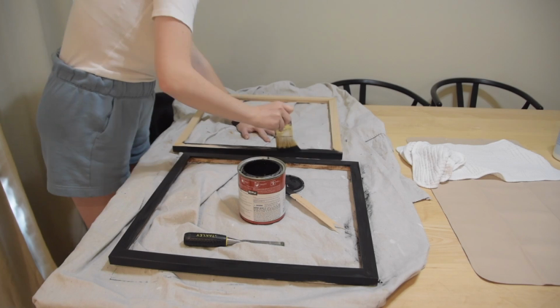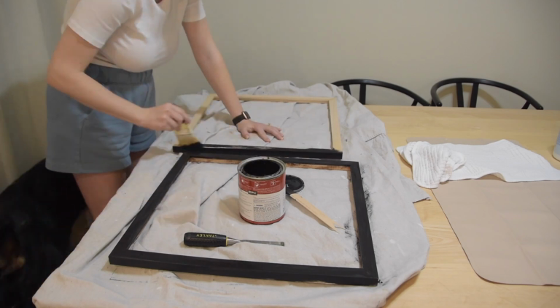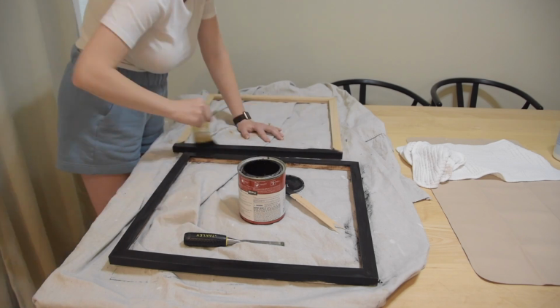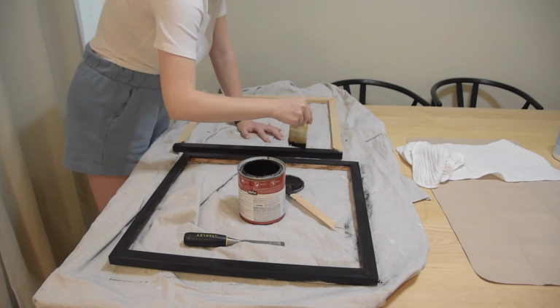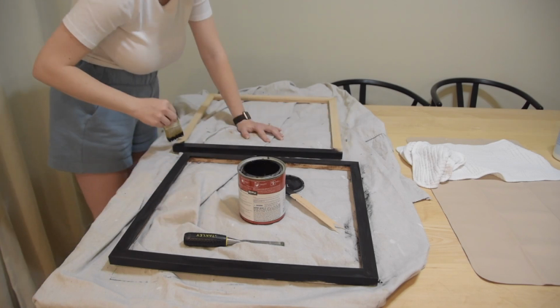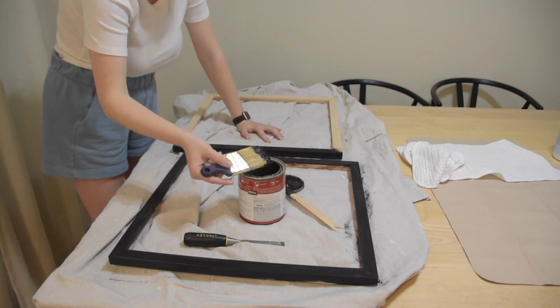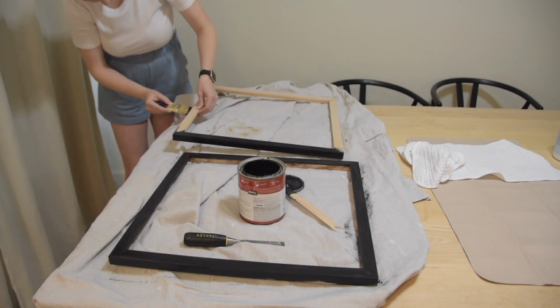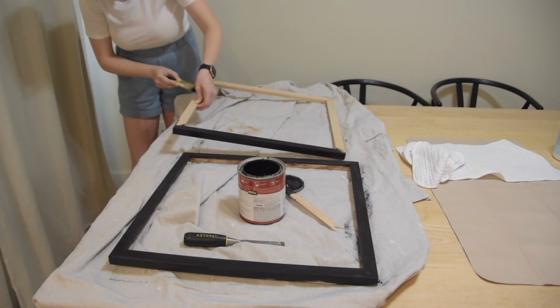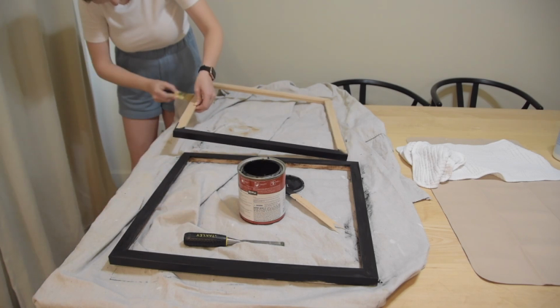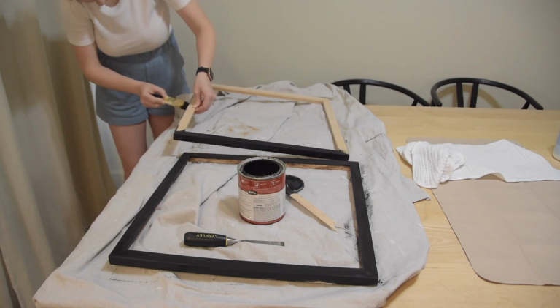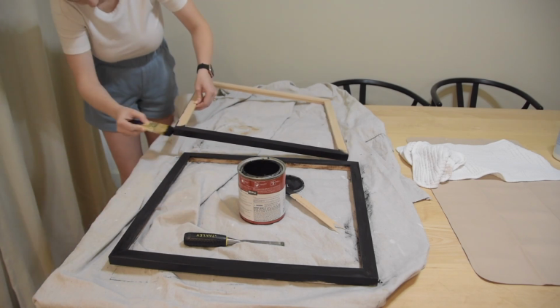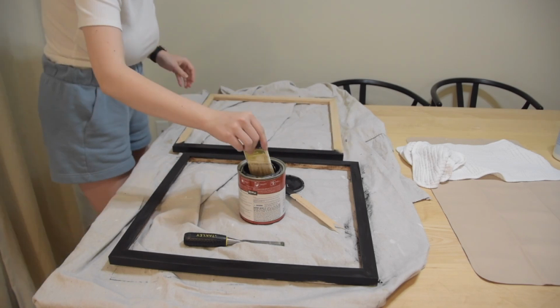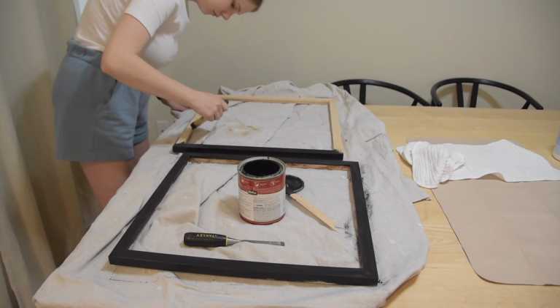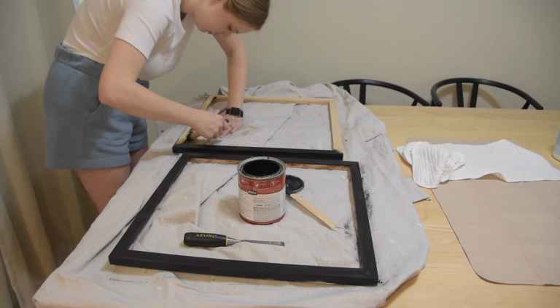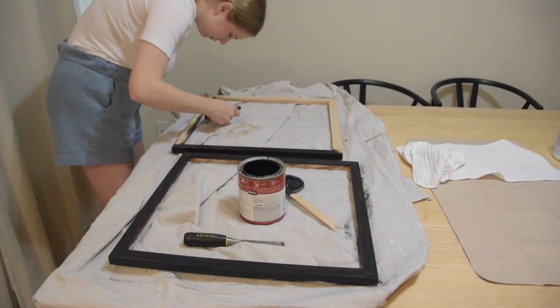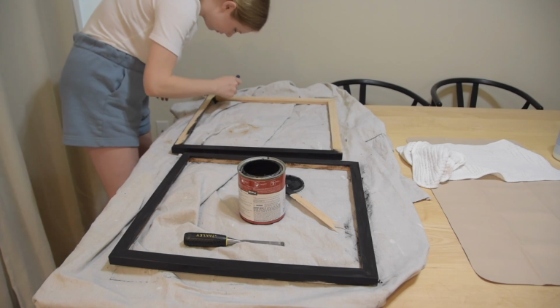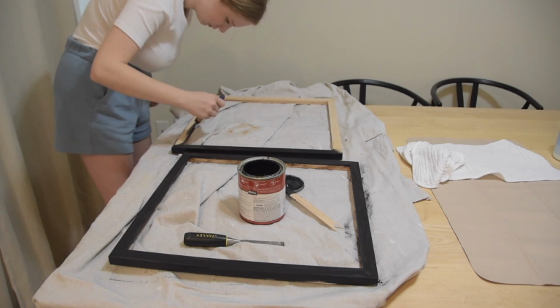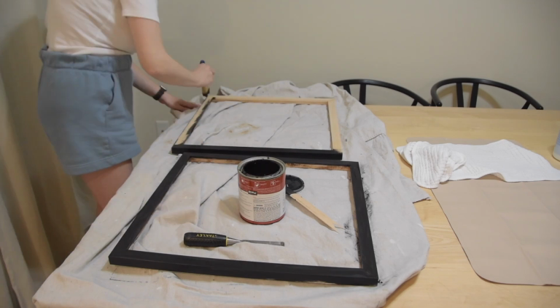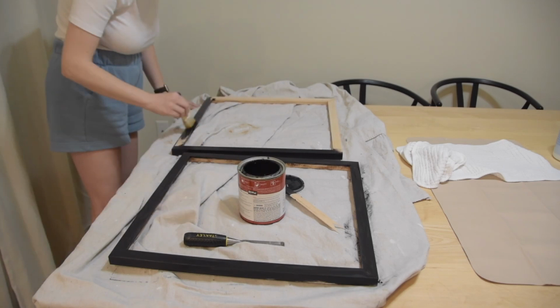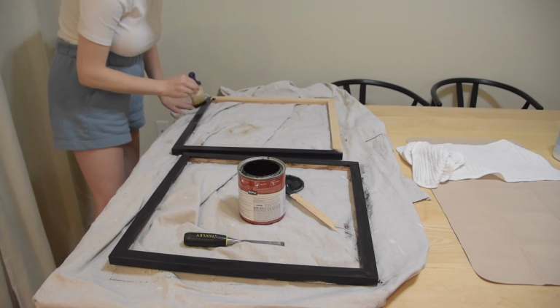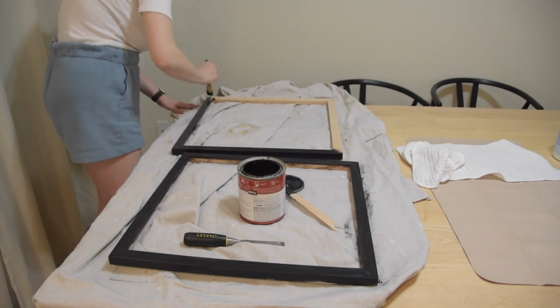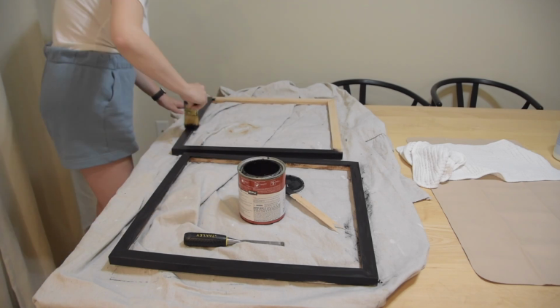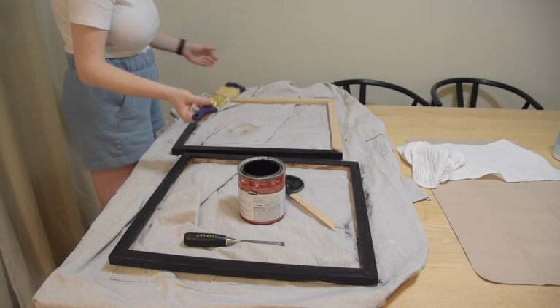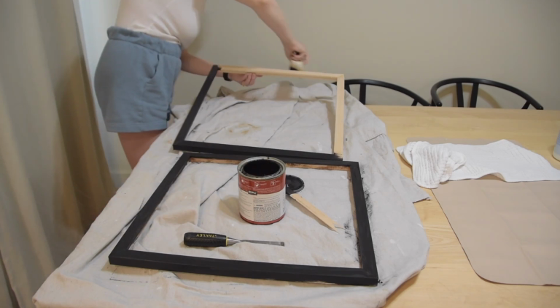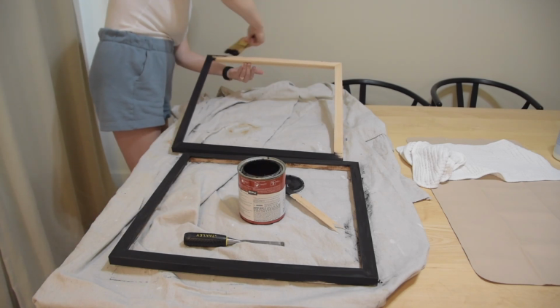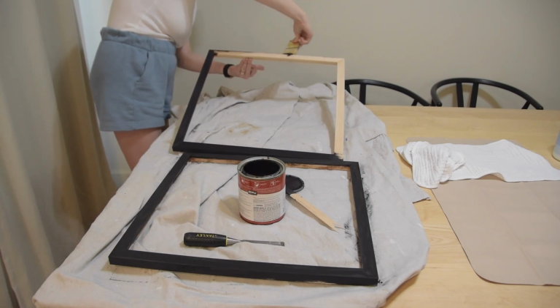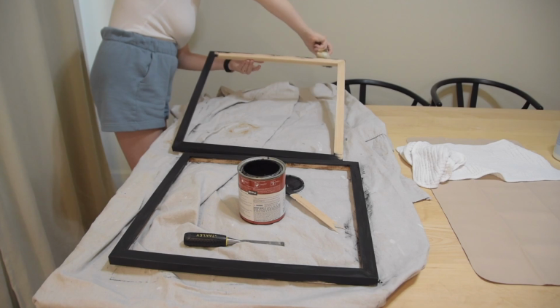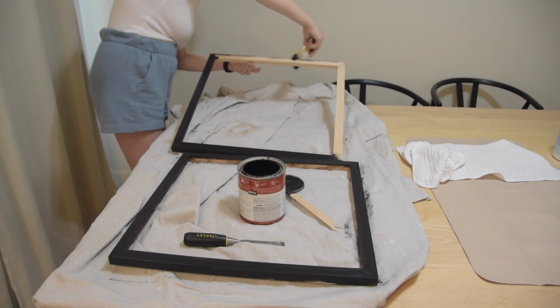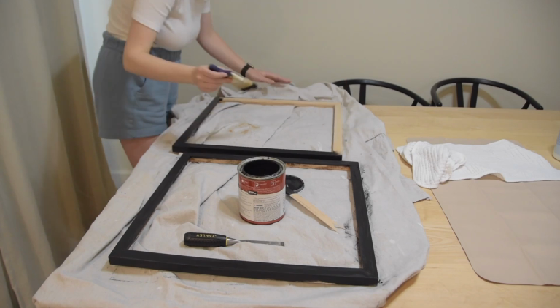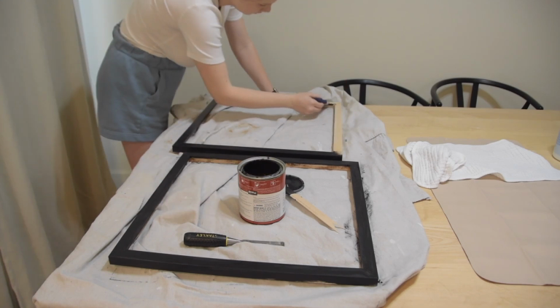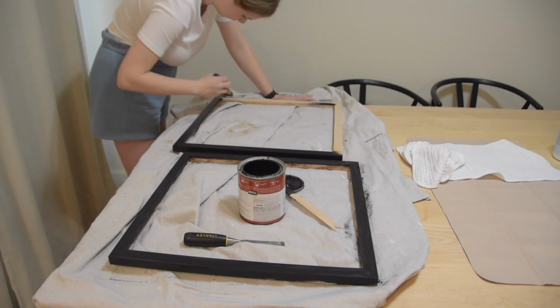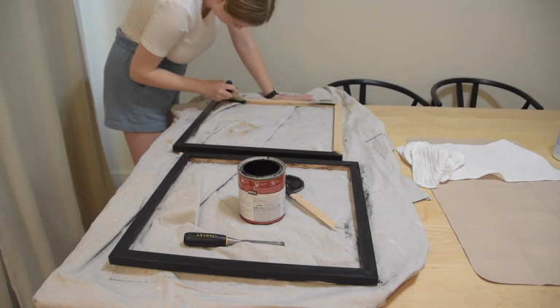Pretty straightforward — just going to be painting these frames. I only have two of them on our dining table right now, but I'll grab a third and do two full coats of paint to make sure they have a truly dark jet-black finish.